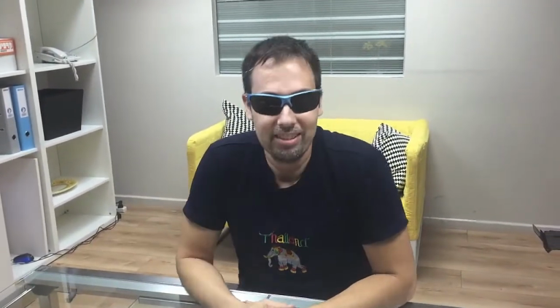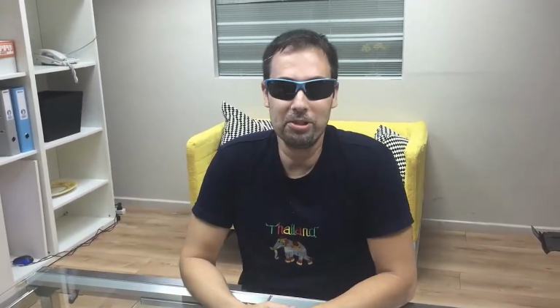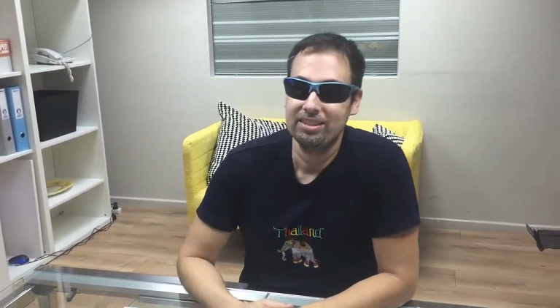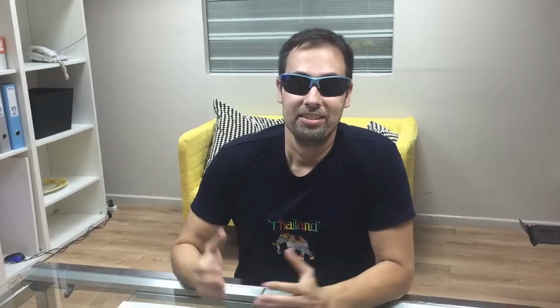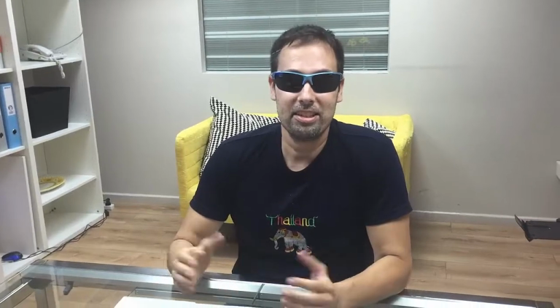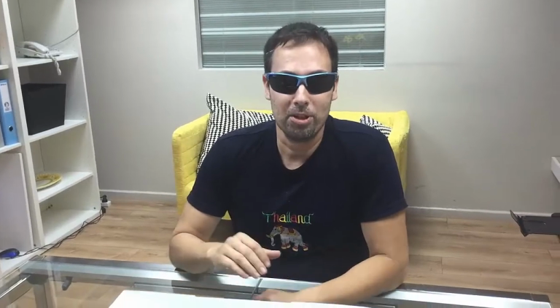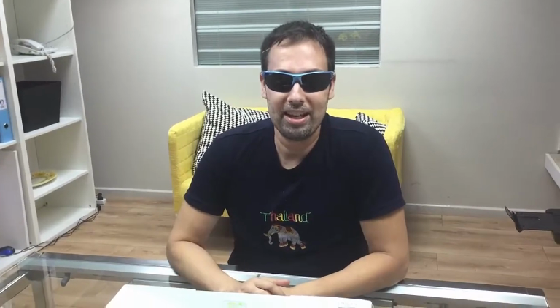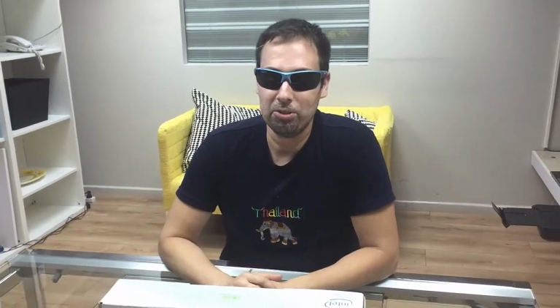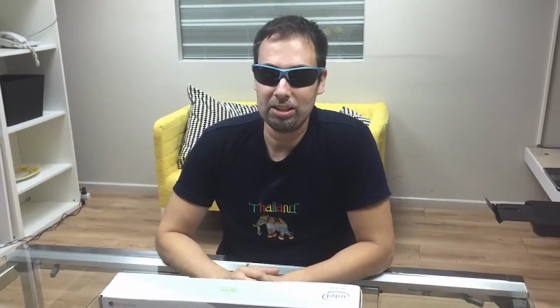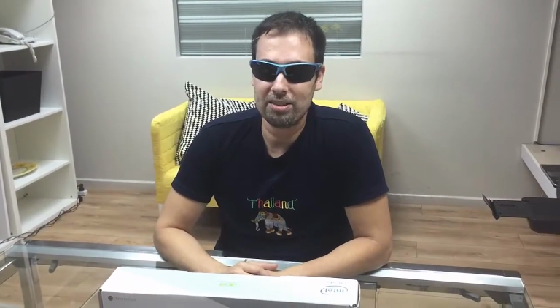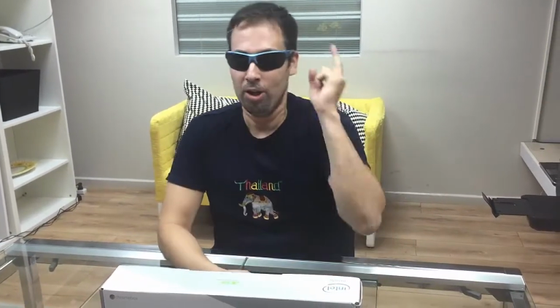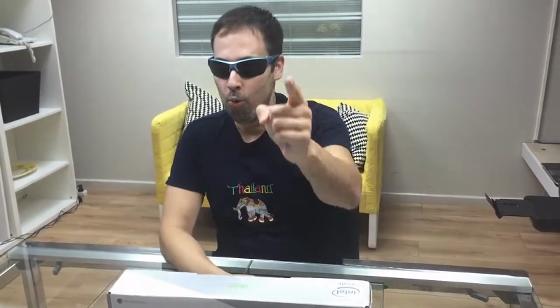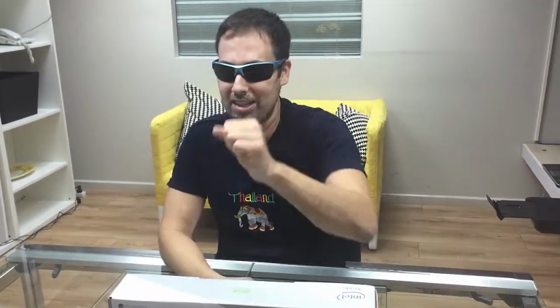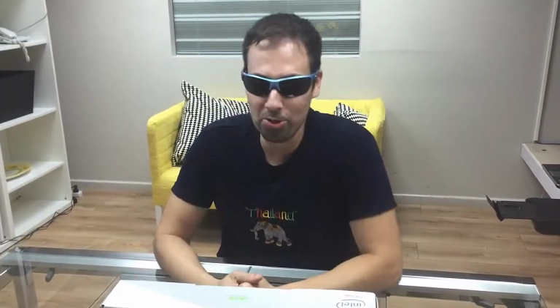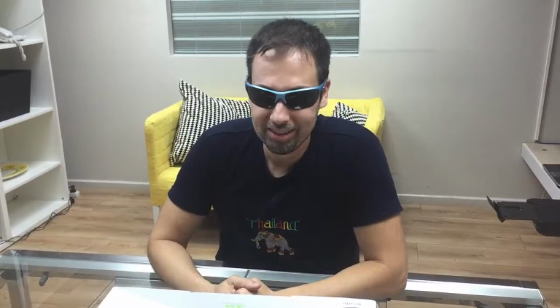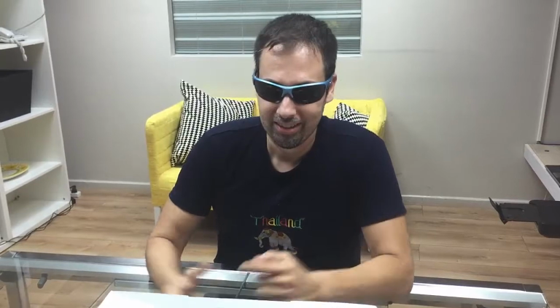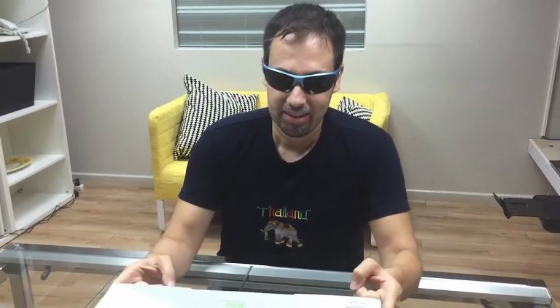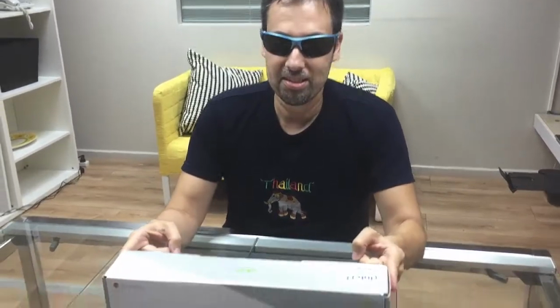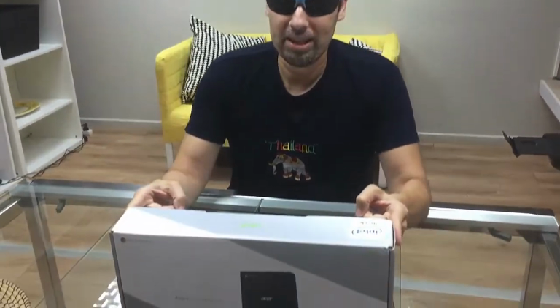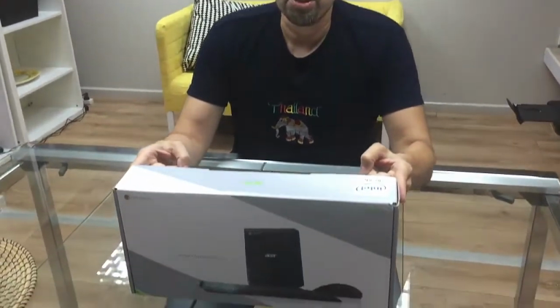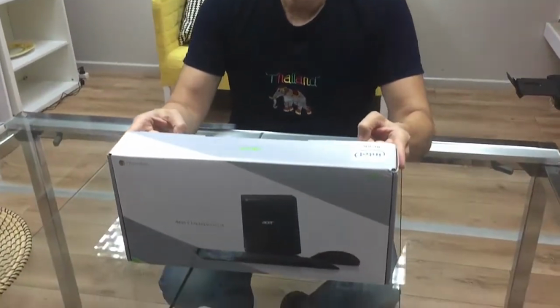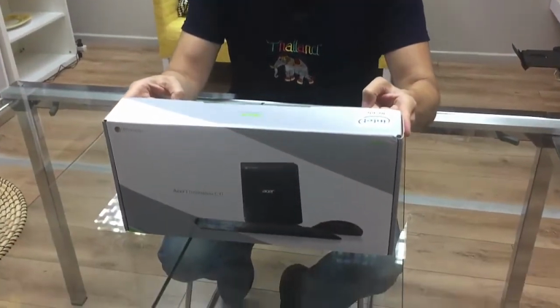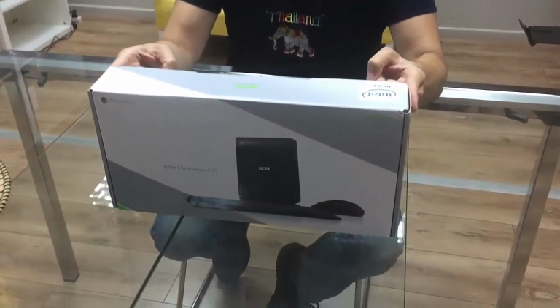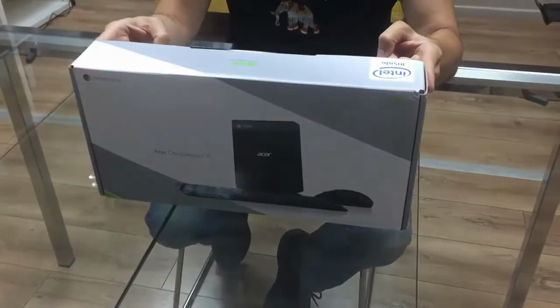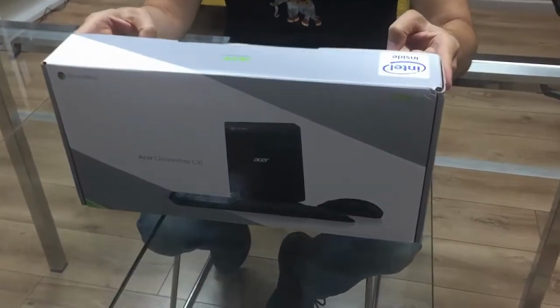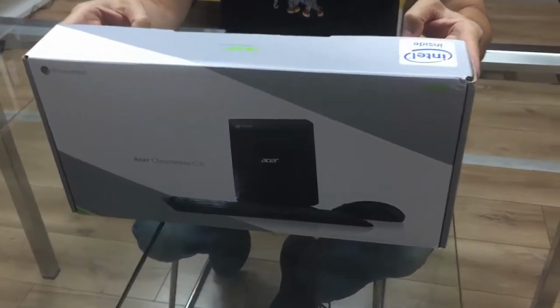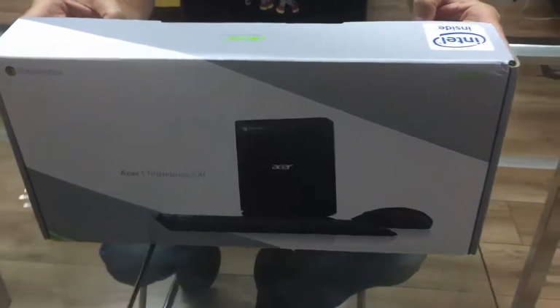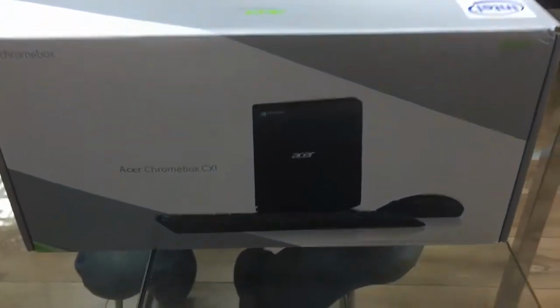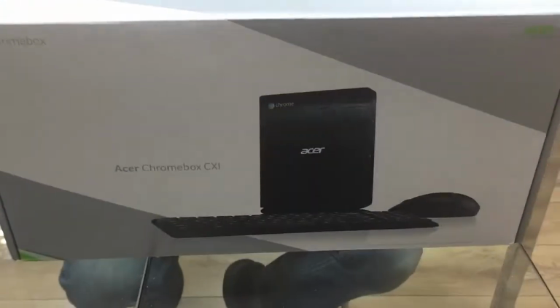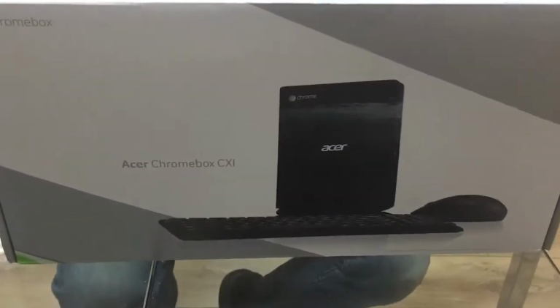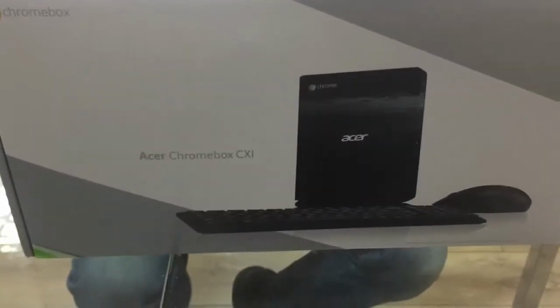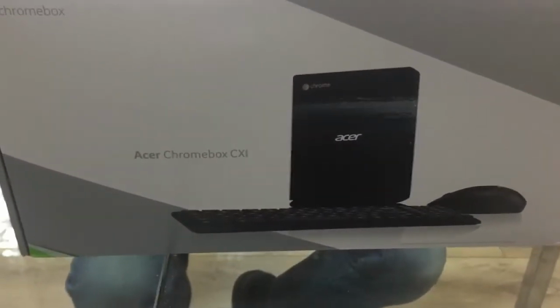Thank you, Gil. This is Nir from NoviSign, and today I'd like to introduce you to the new Acer Chromebox. I'm going to show it to you and let's unbox it together.